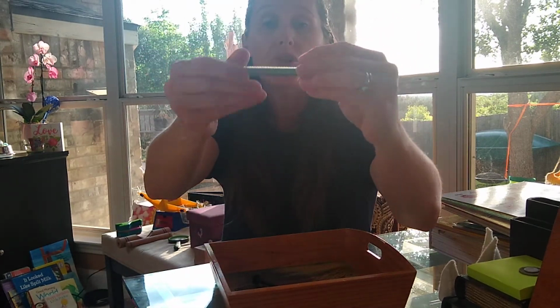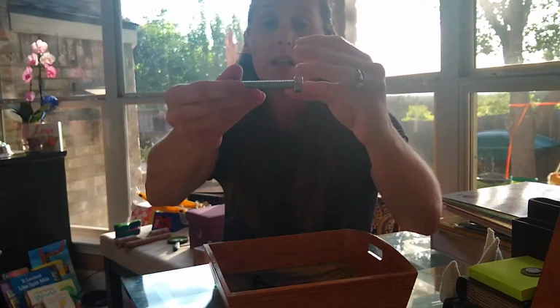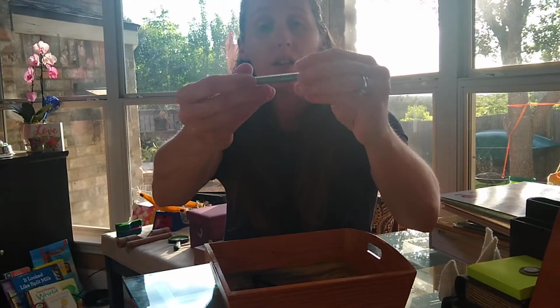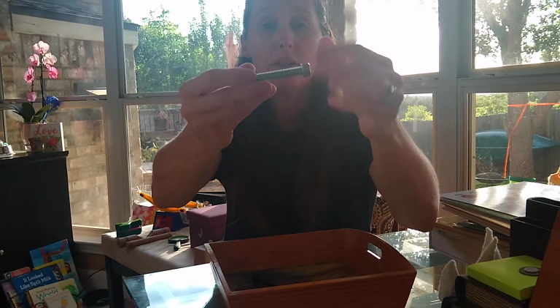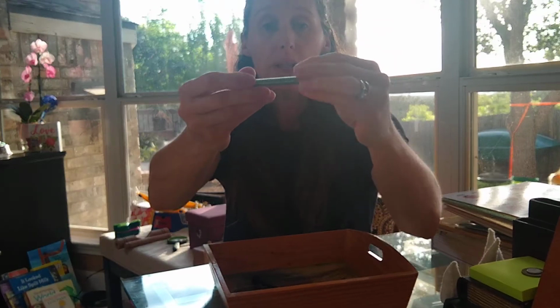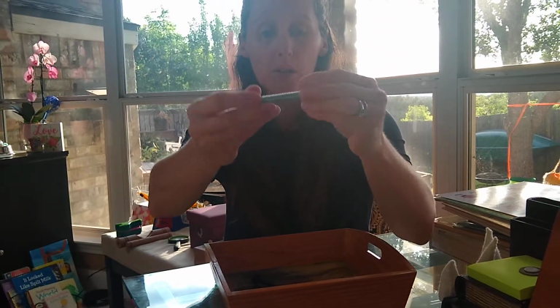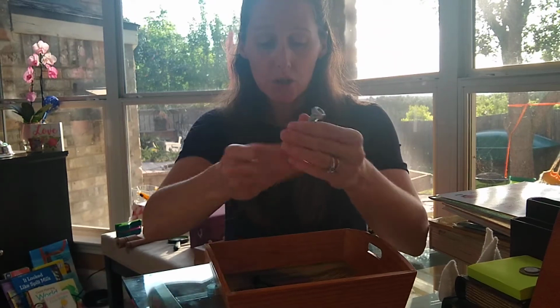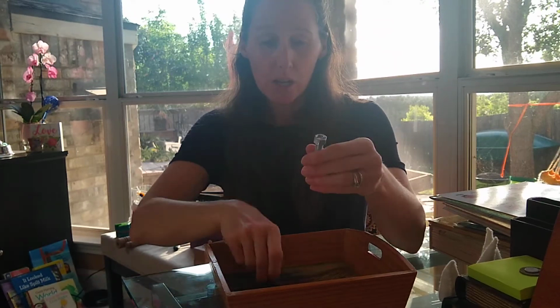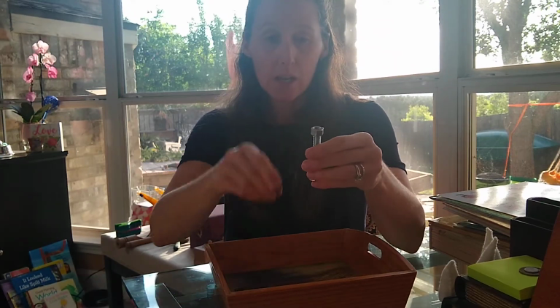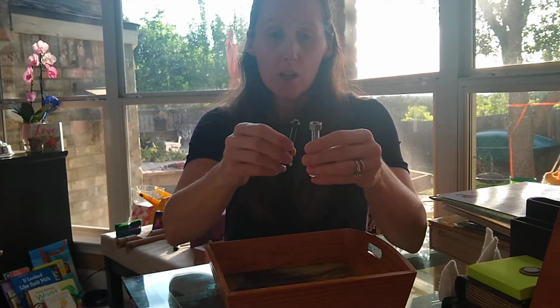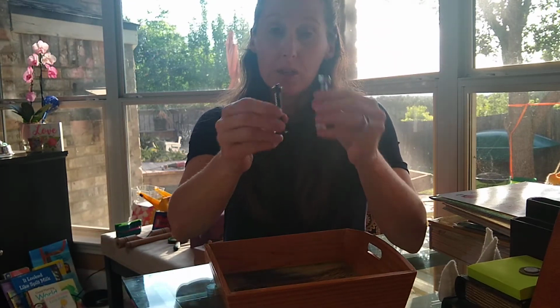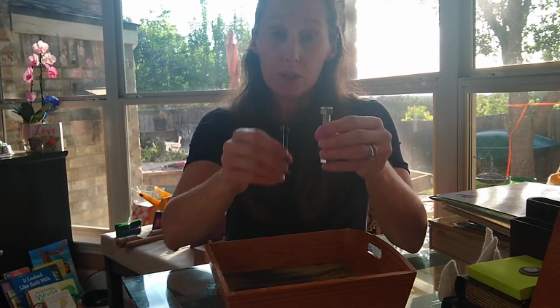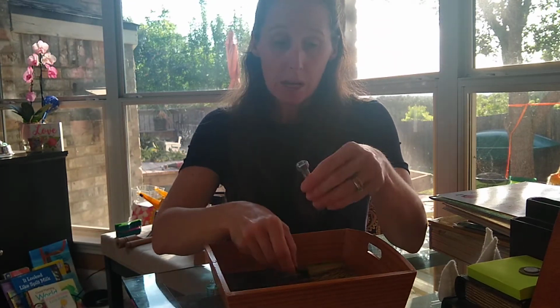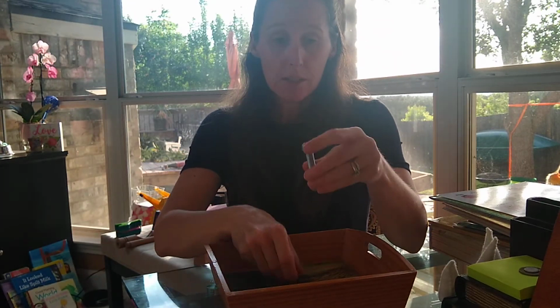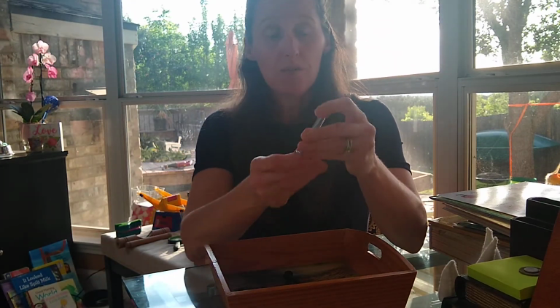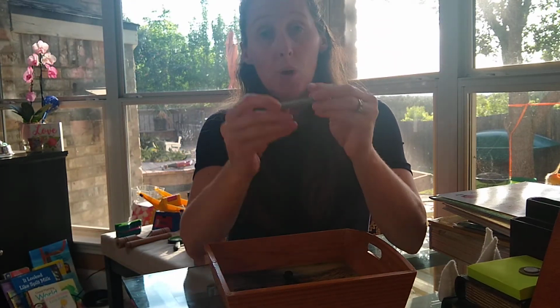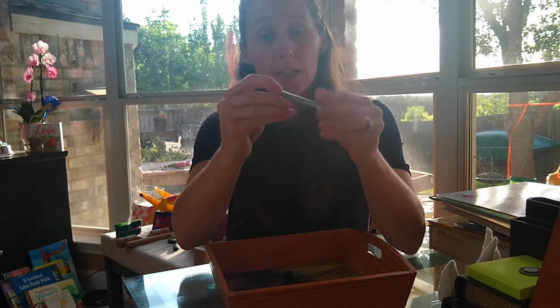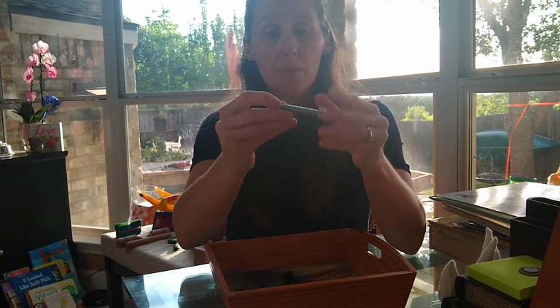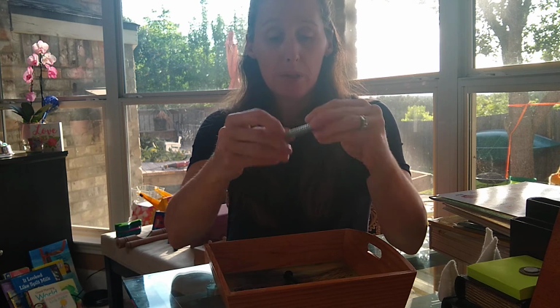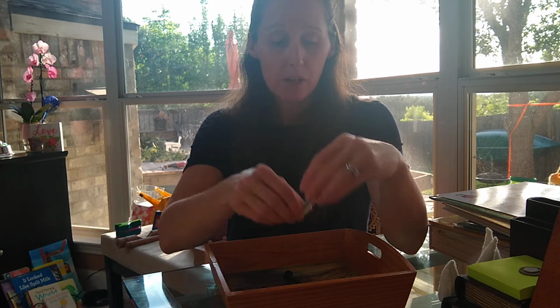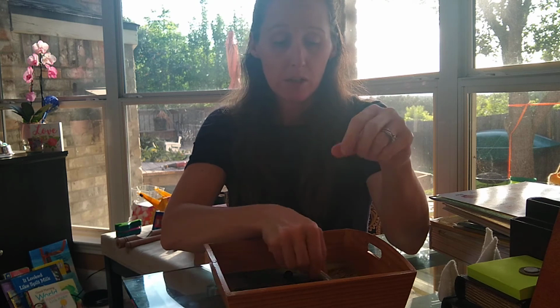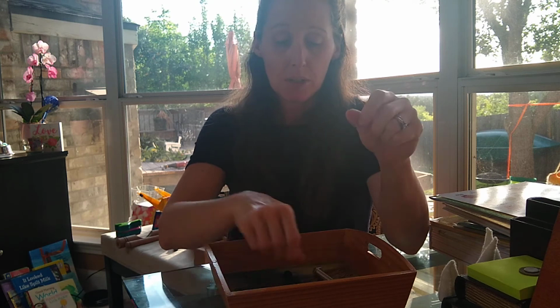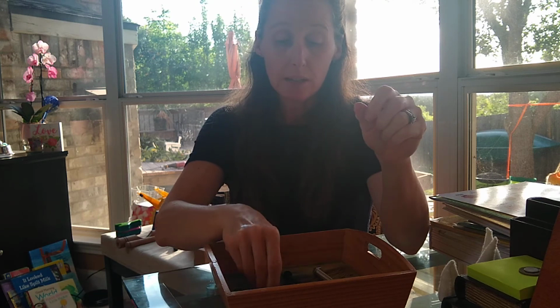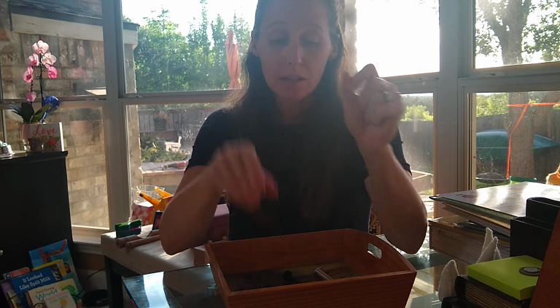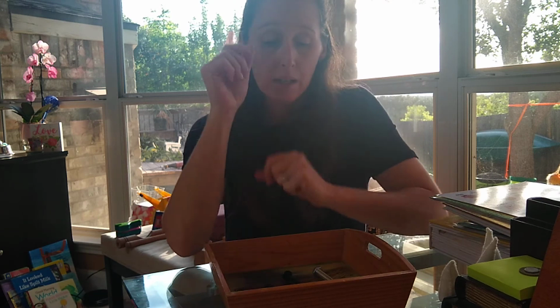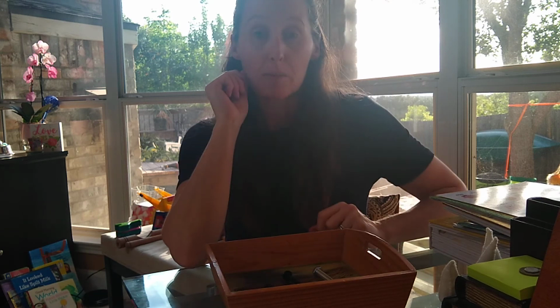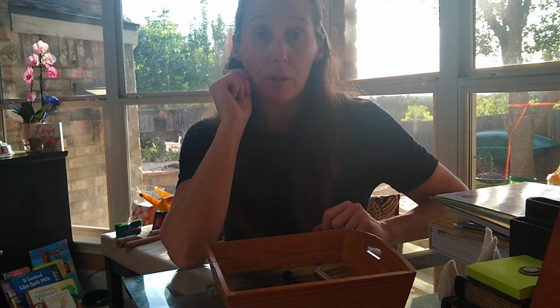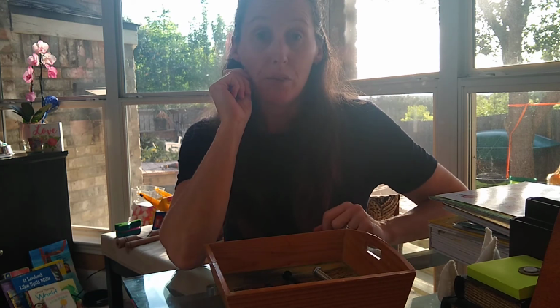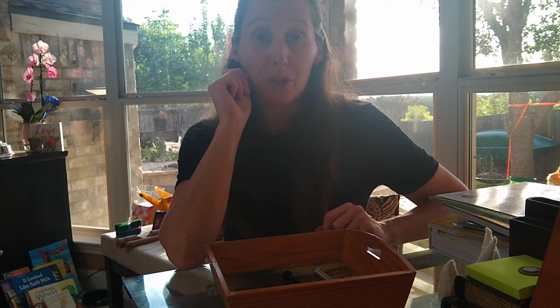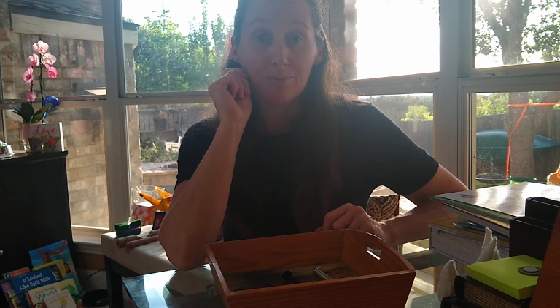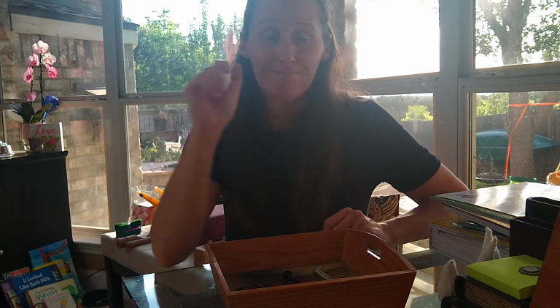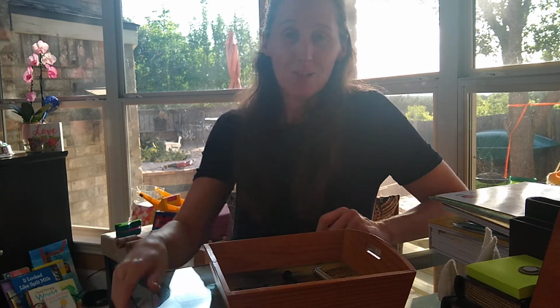Your child can kind of puzzle it out. They can try putting different sizes on different ones — it can be a bit of a science experiment for them too. Enjoy.